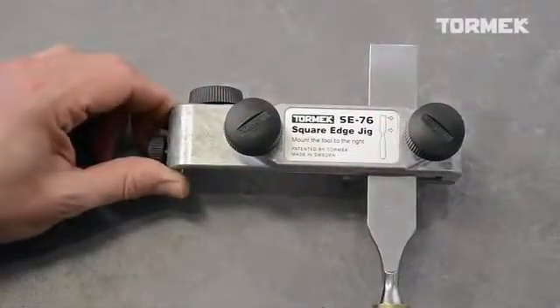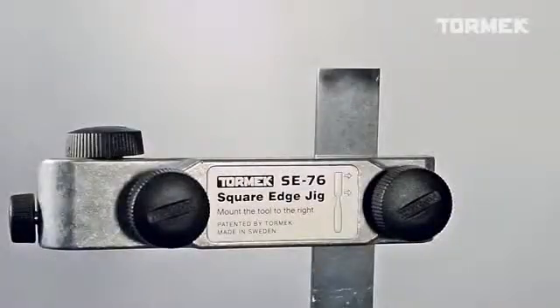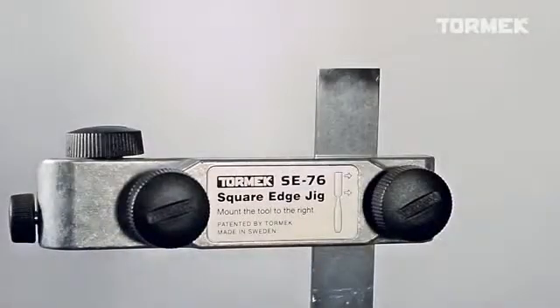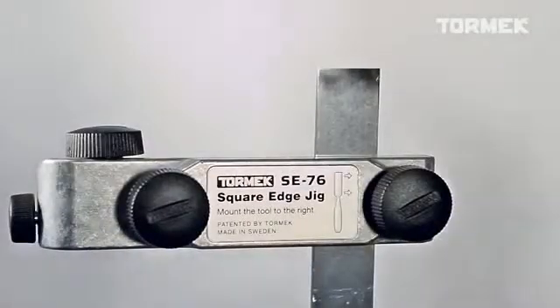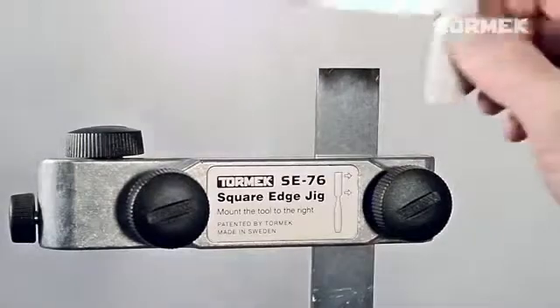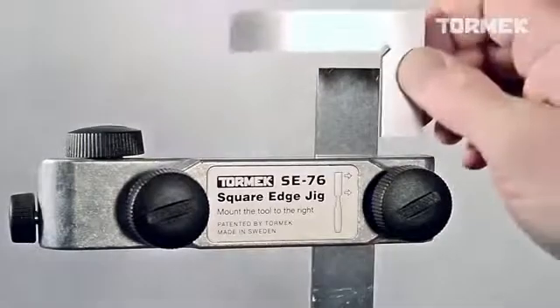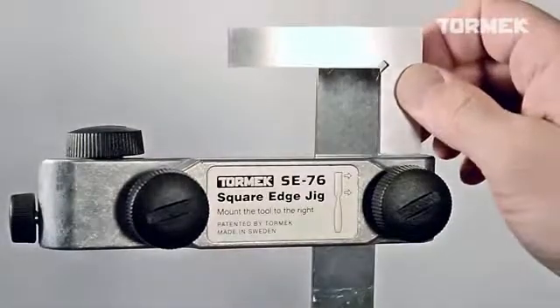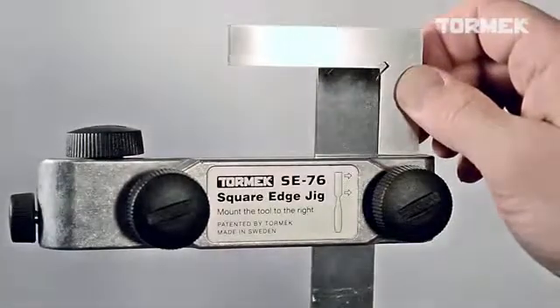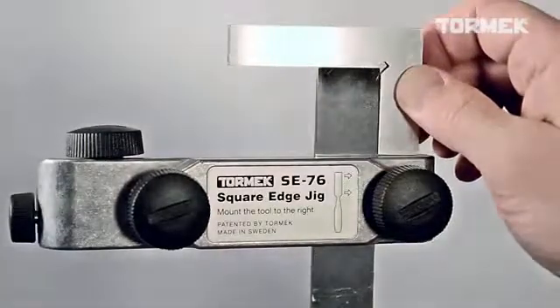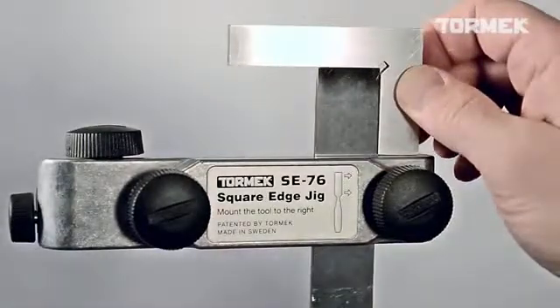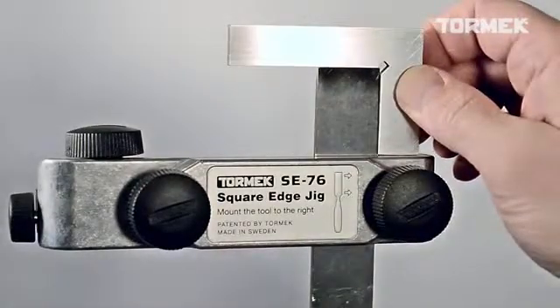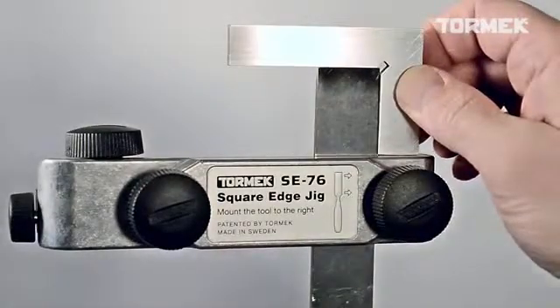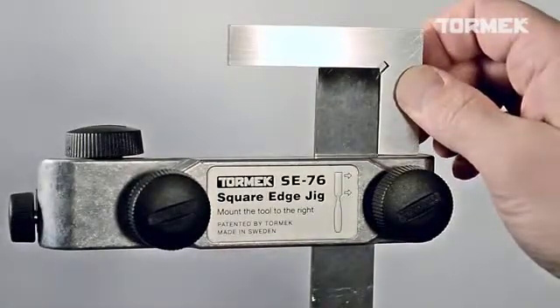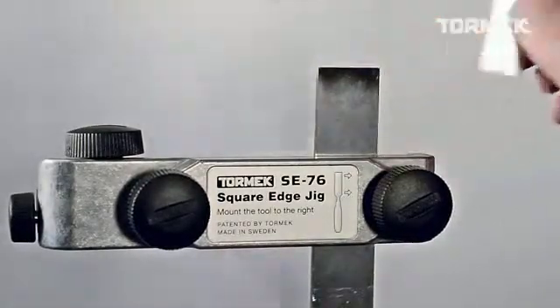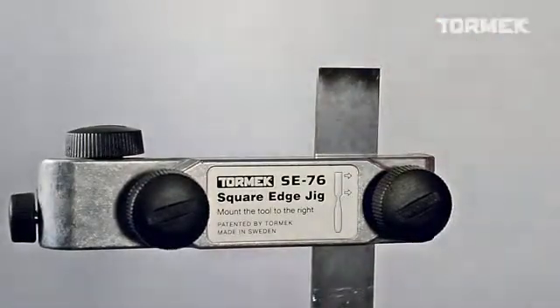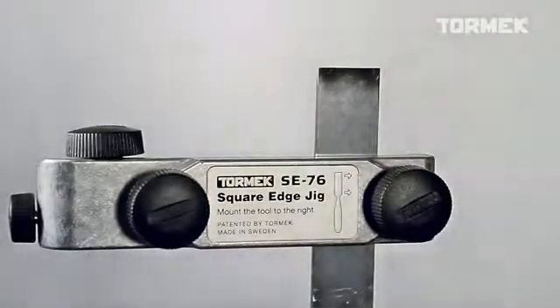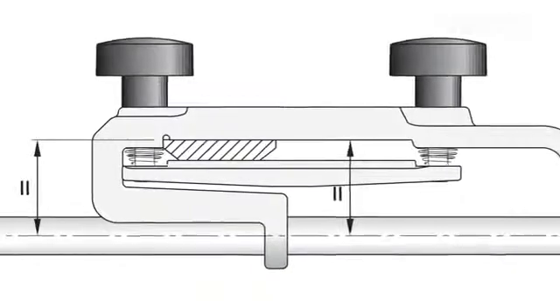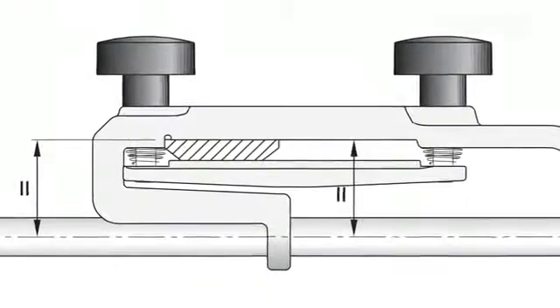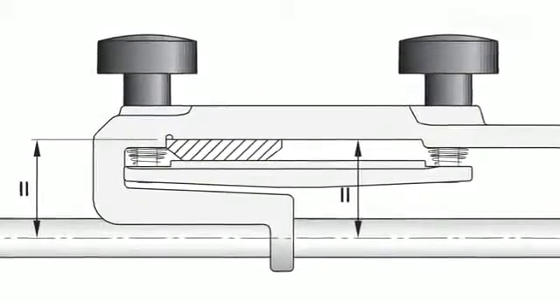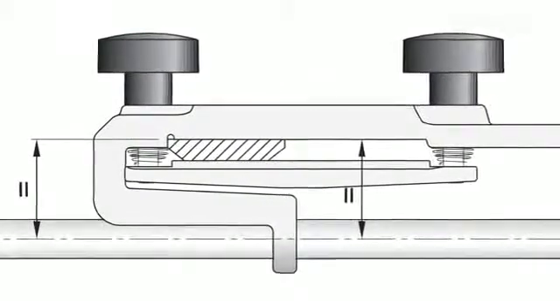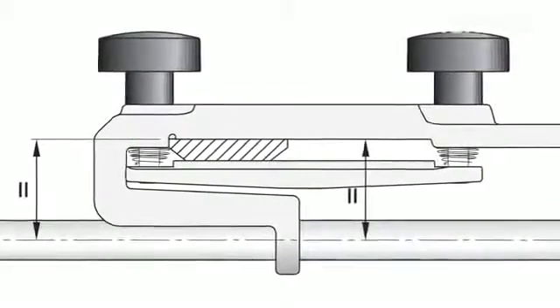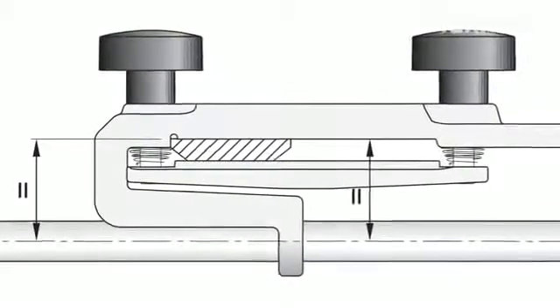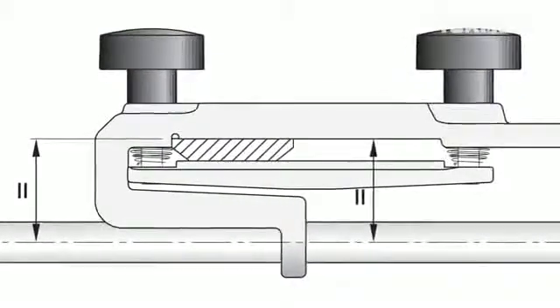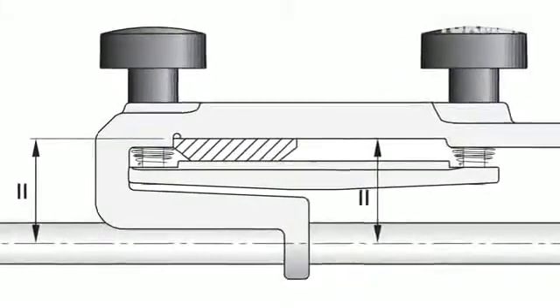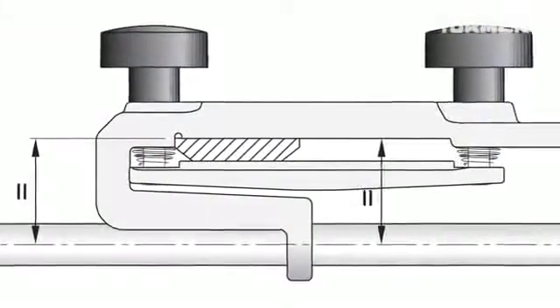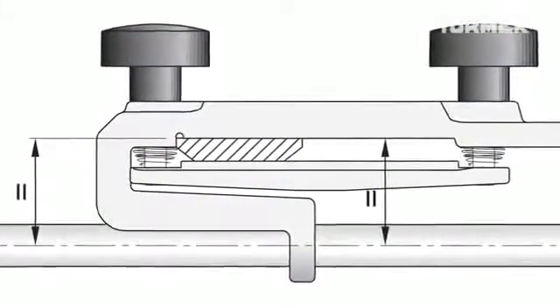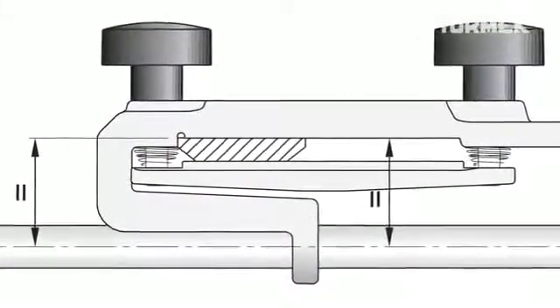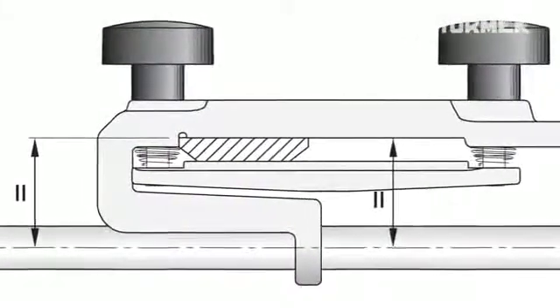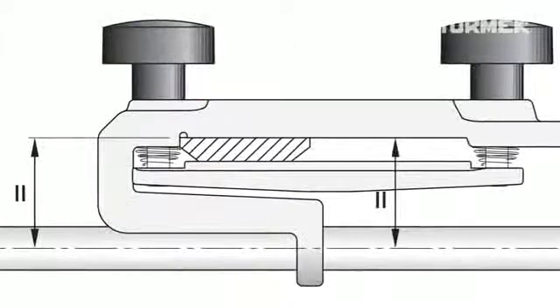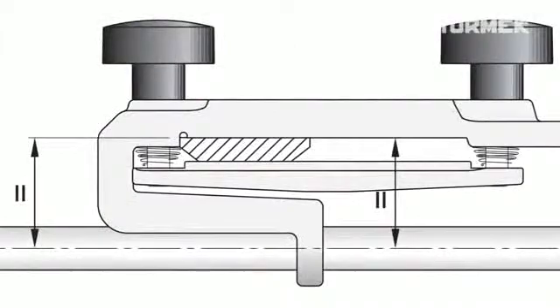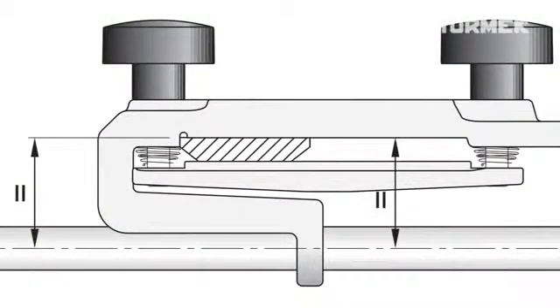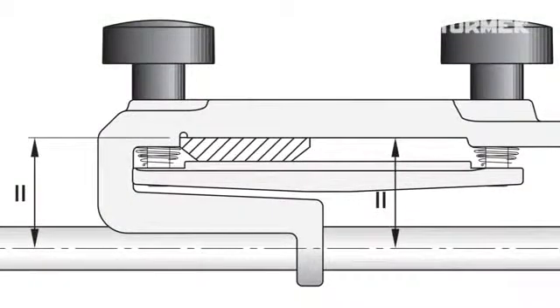A square positioning in the jig is an essential prerequisite to get a square edge when sharpening. The jig aligns the tool using its upper flat side, so it is always parallel with the universal support.